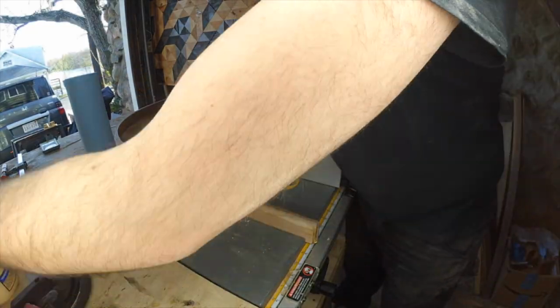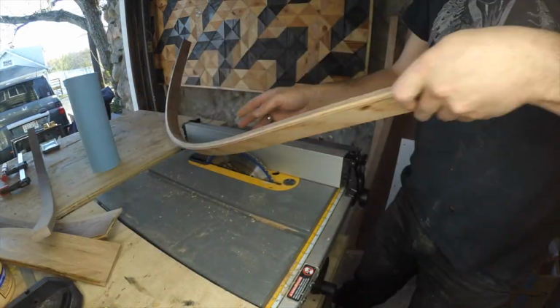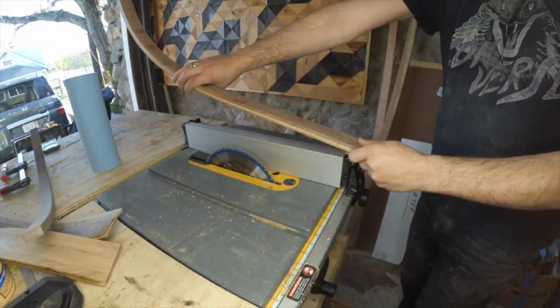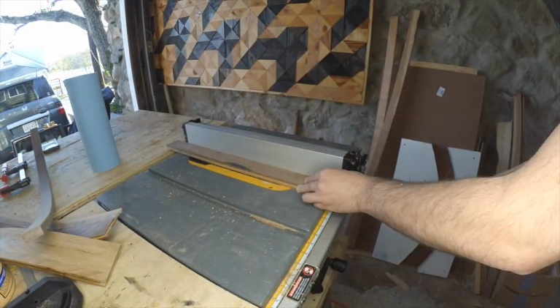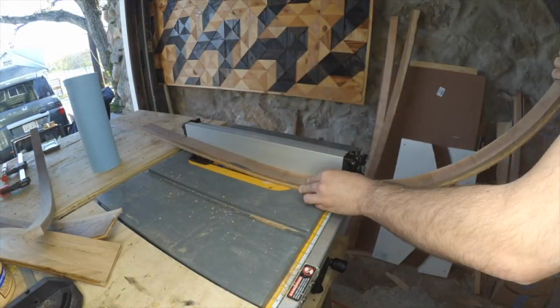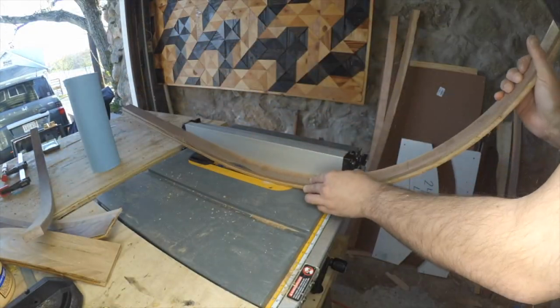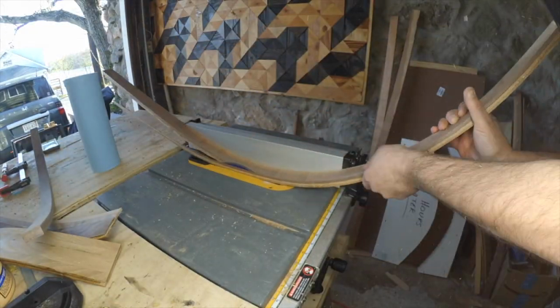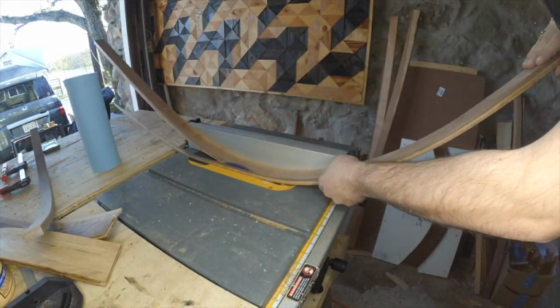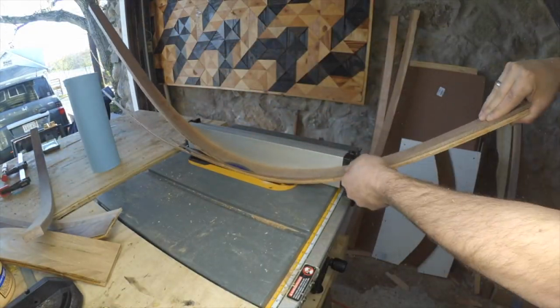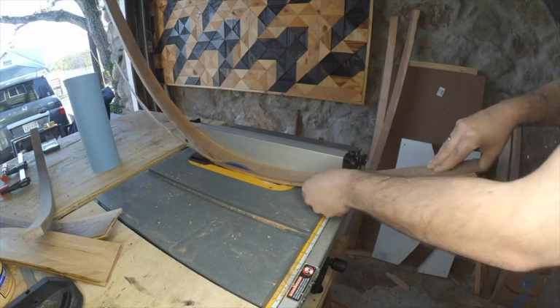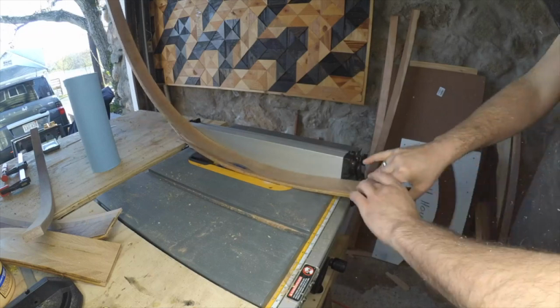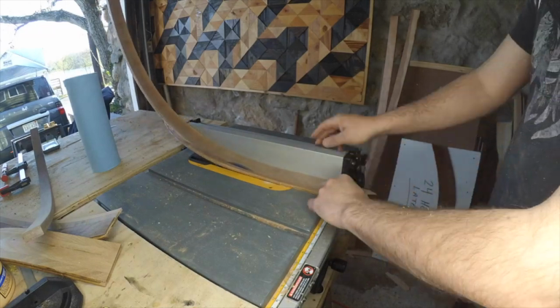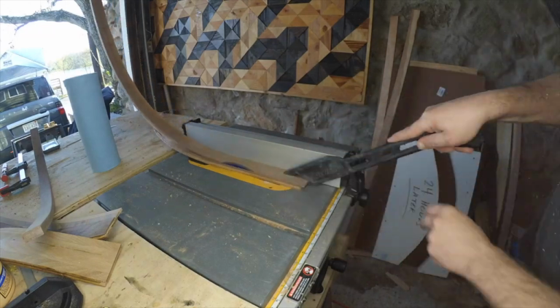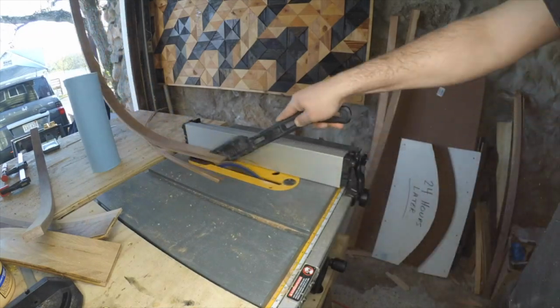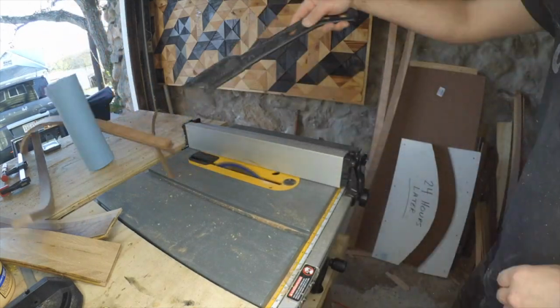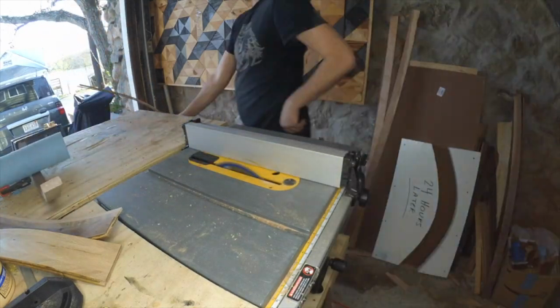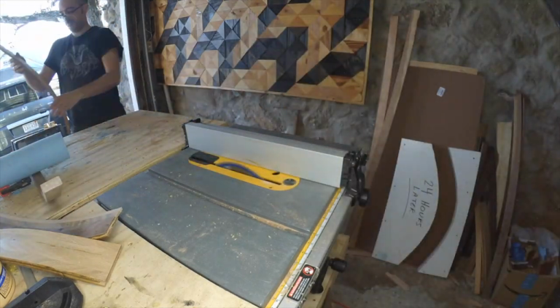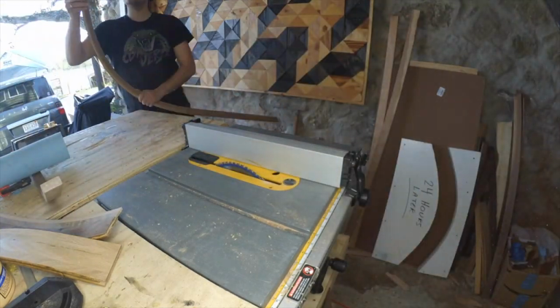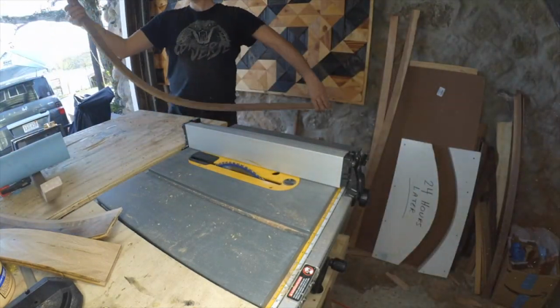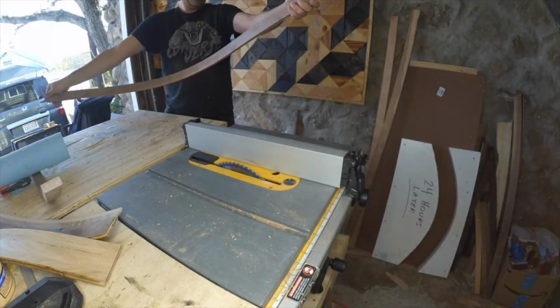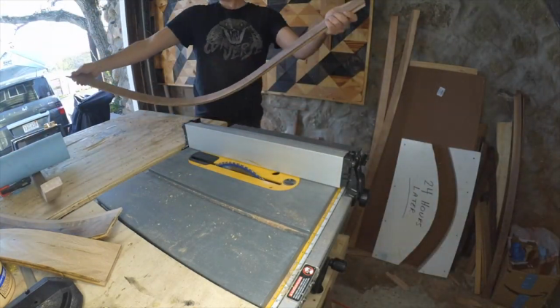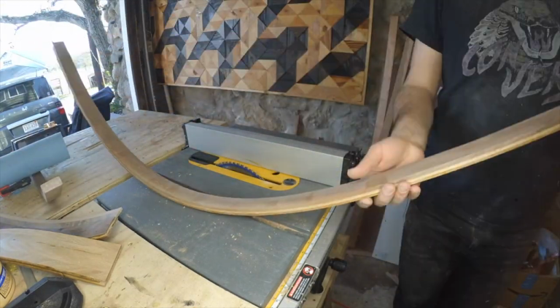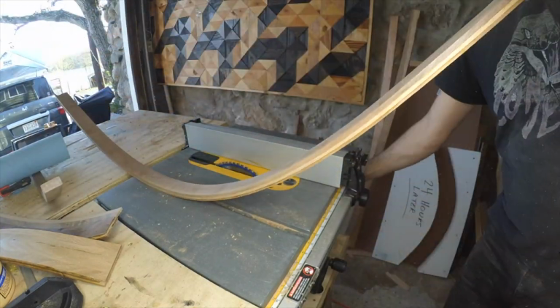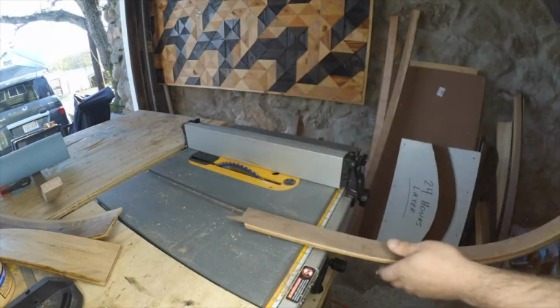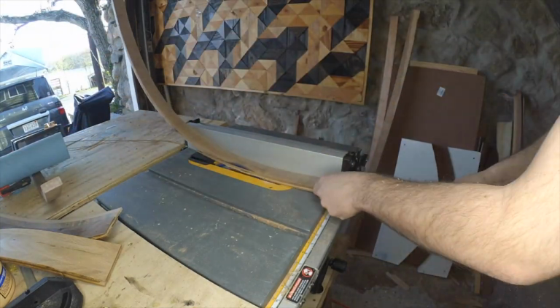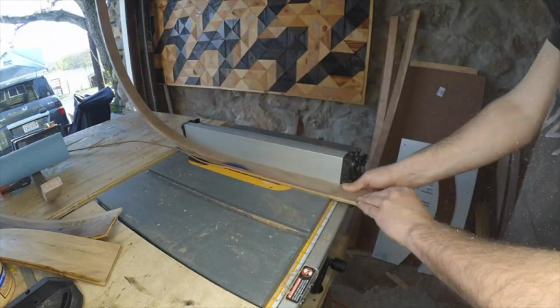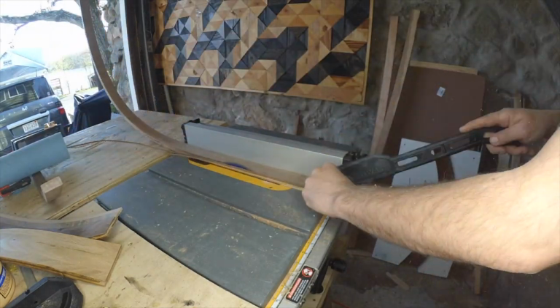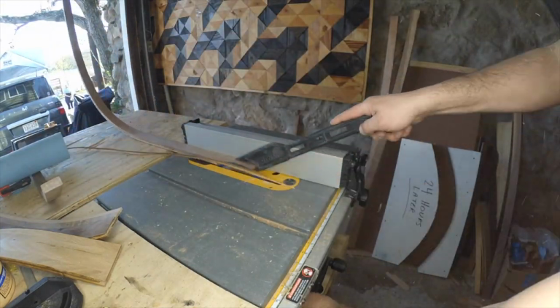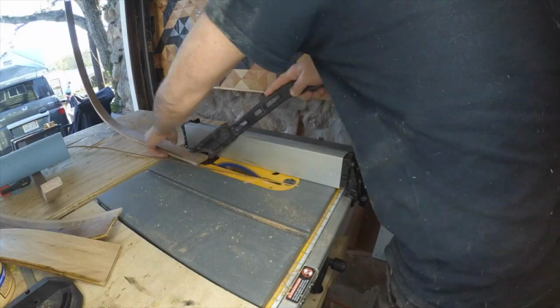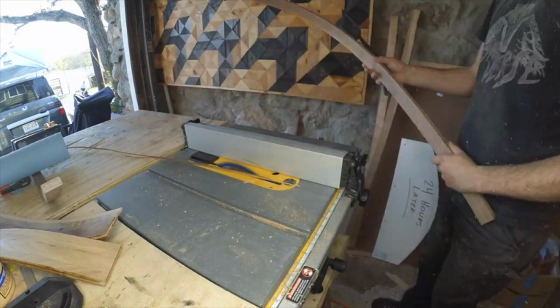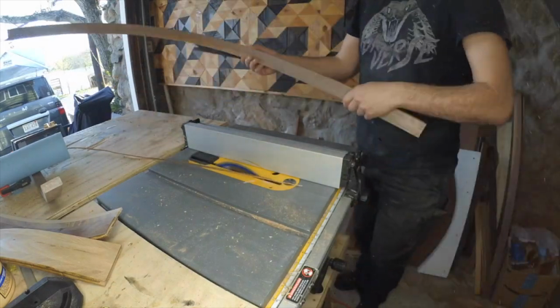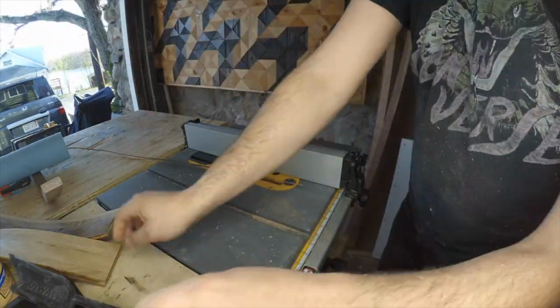When all of my laminated pieces are dry, I trimmed up the edges on the table saw before sanding and then applying a couple of generous coats of boiled linseed oil.